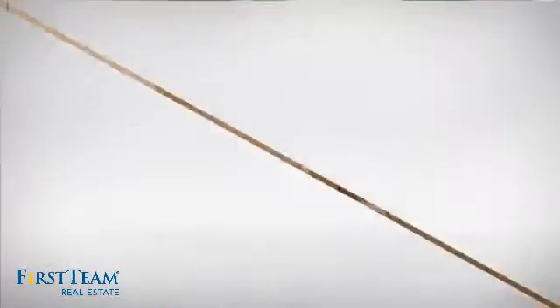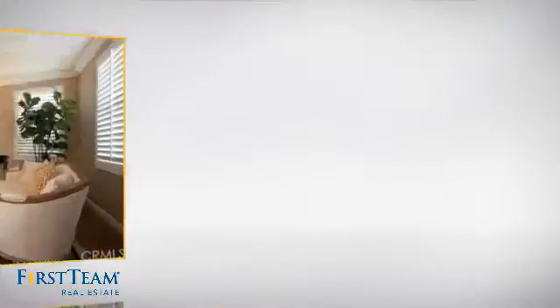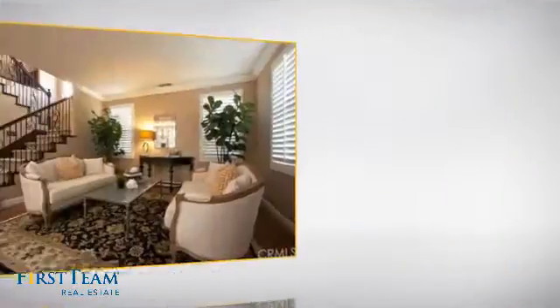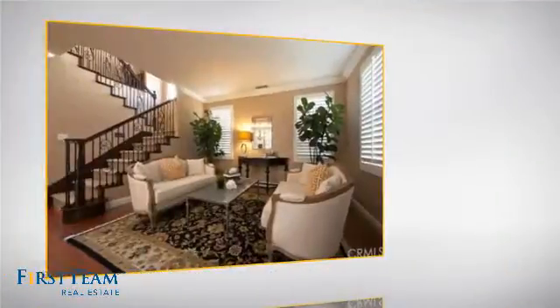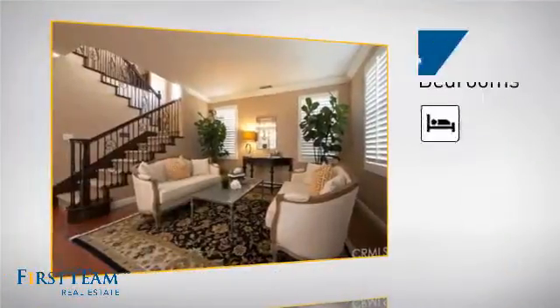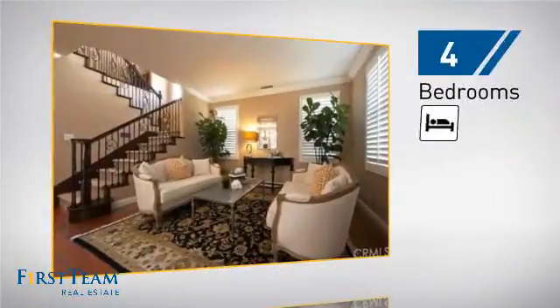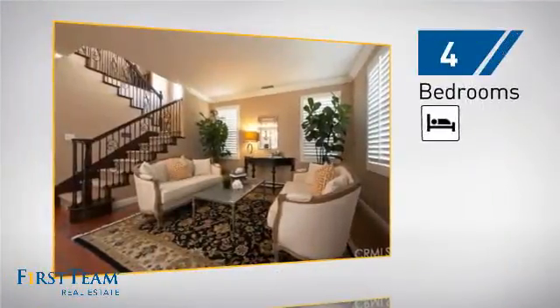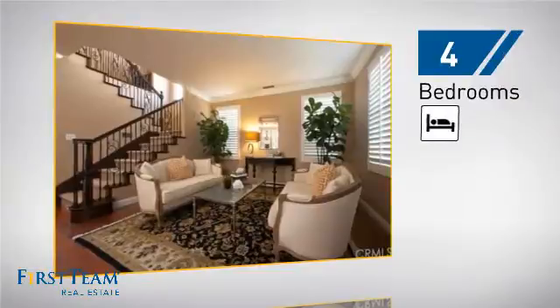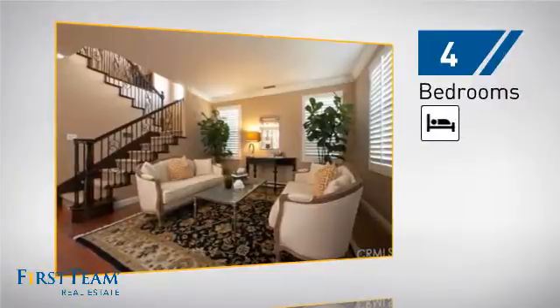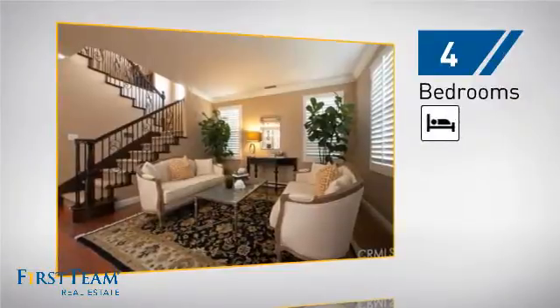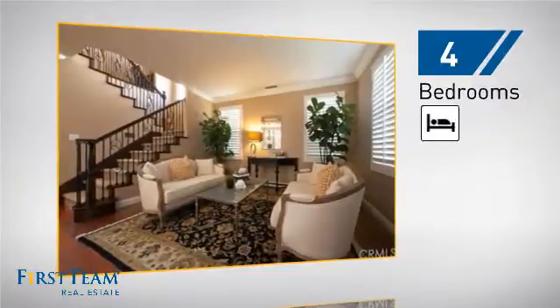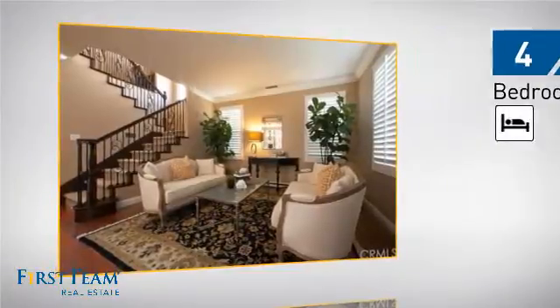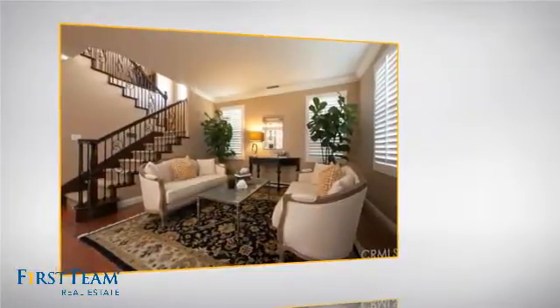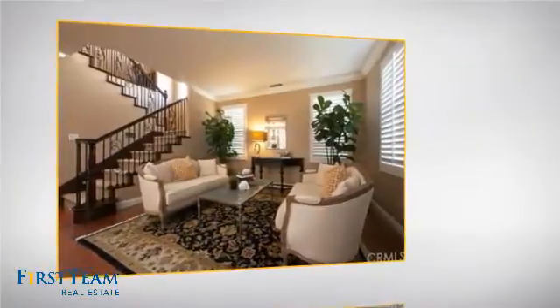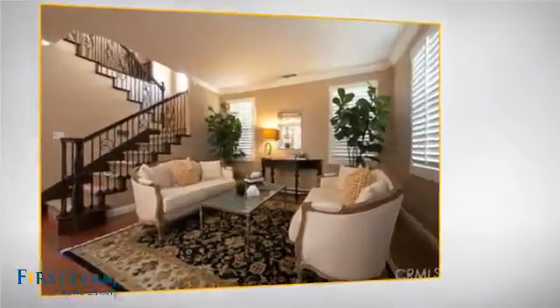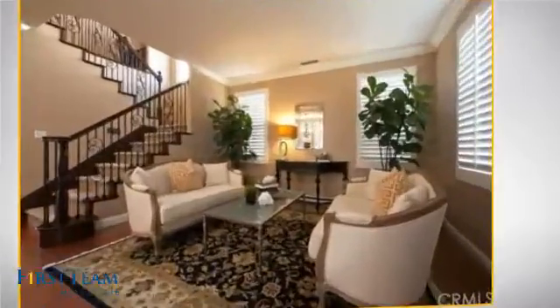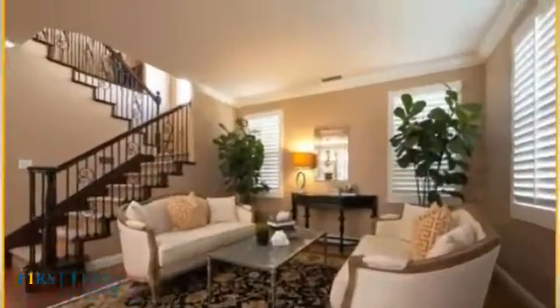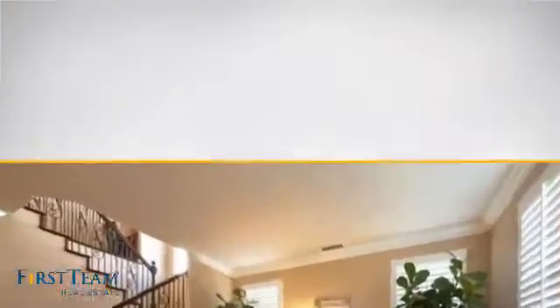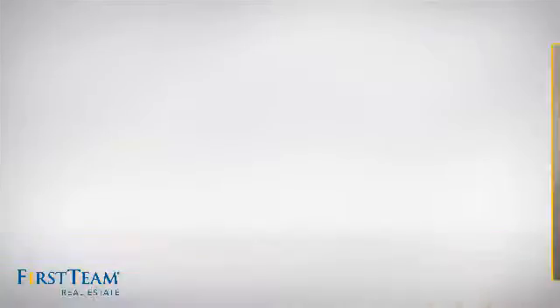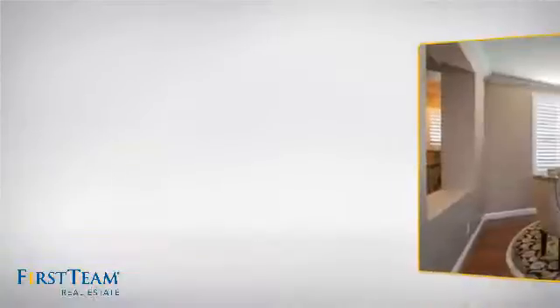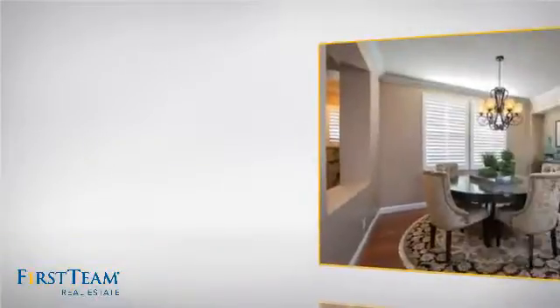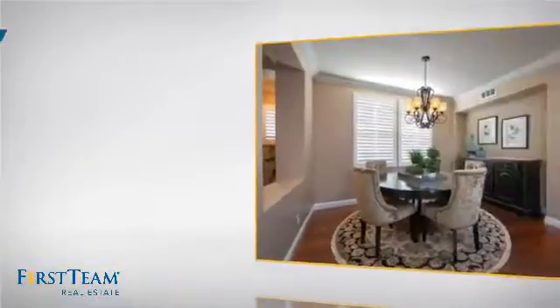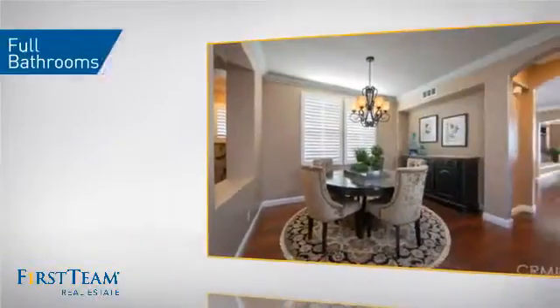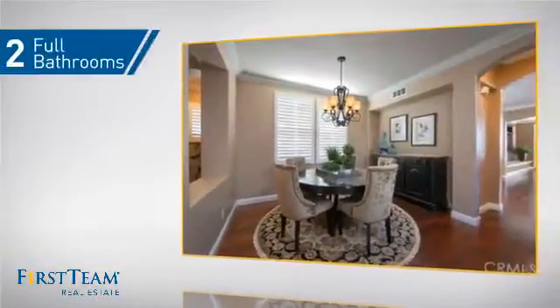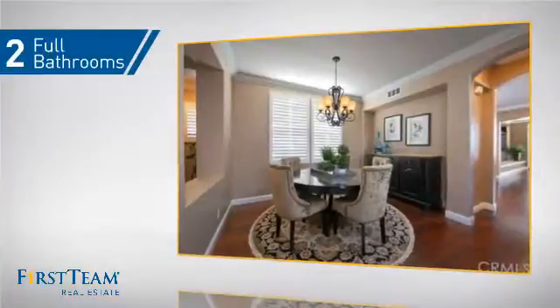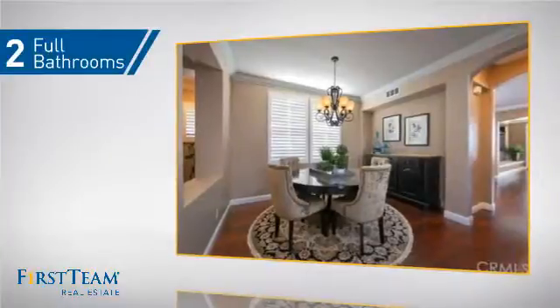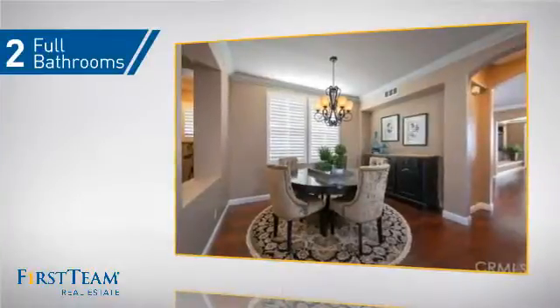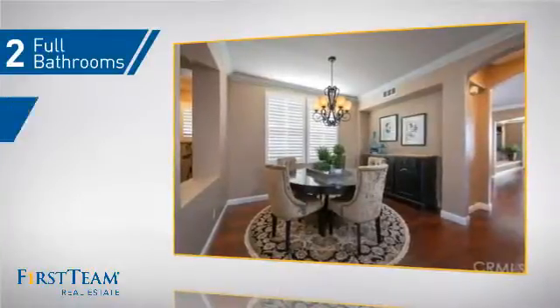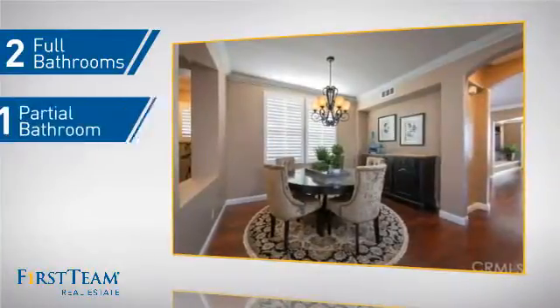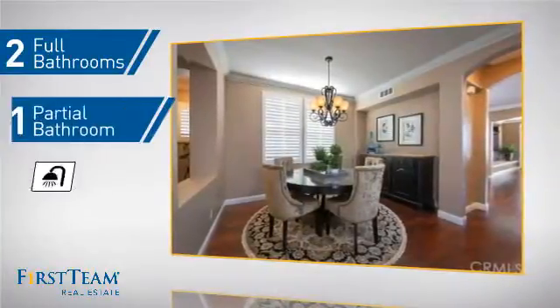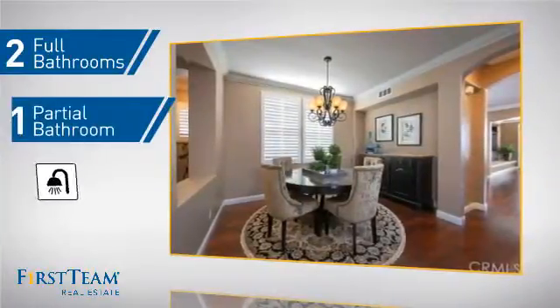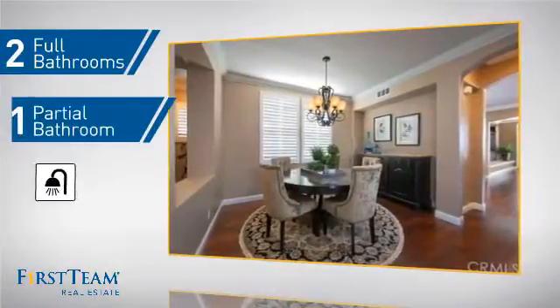Inside, you'll find 4 bedrooms so everyone has a private space to come home to, as well as 2 full bathrooms and one partial bathroom.